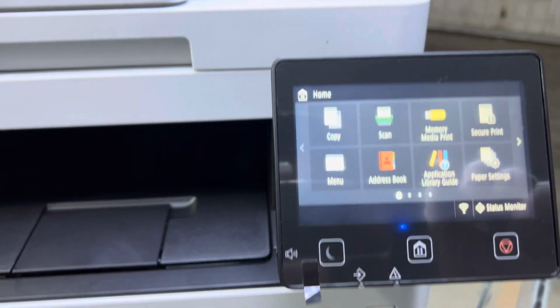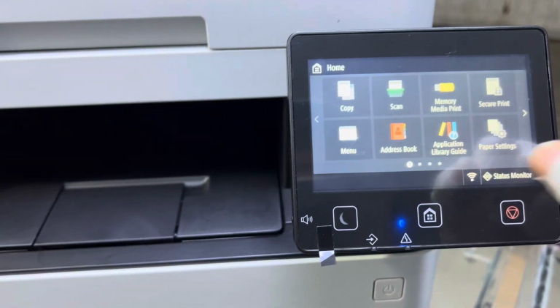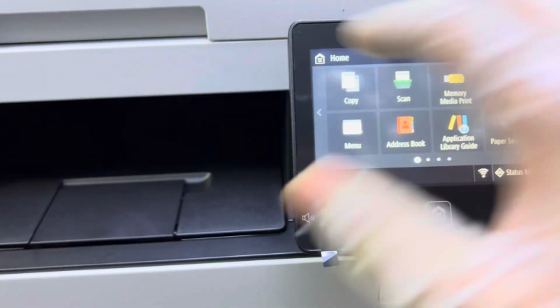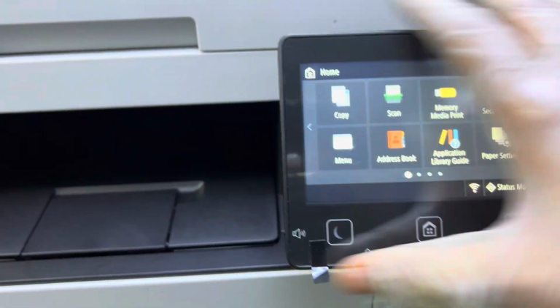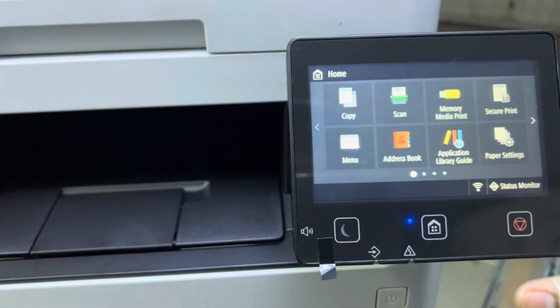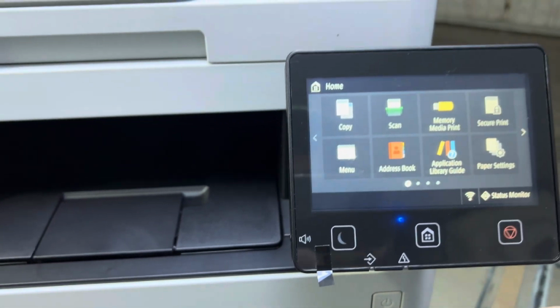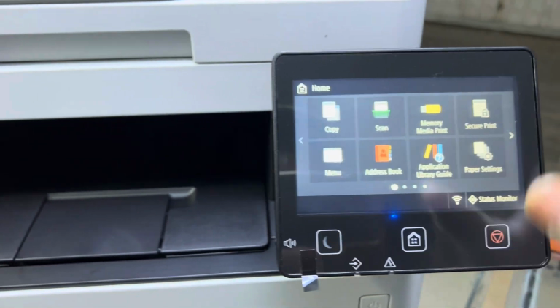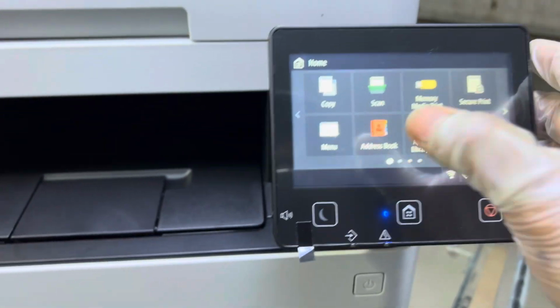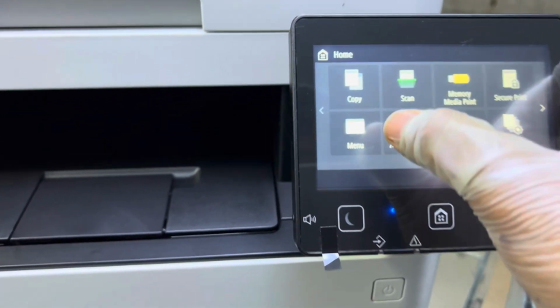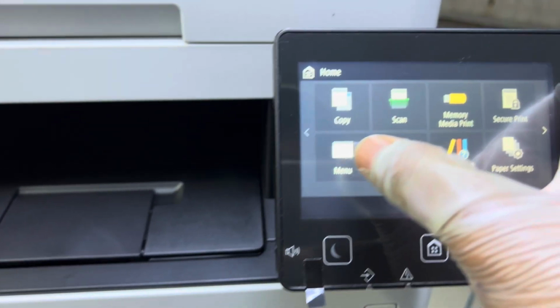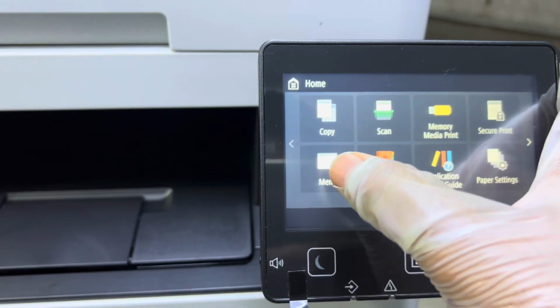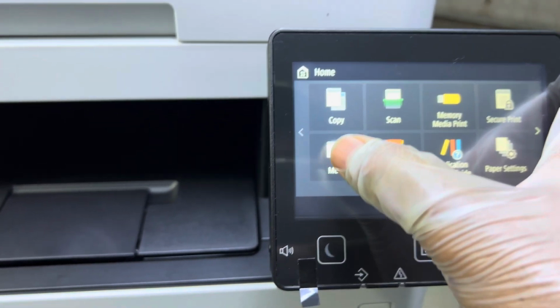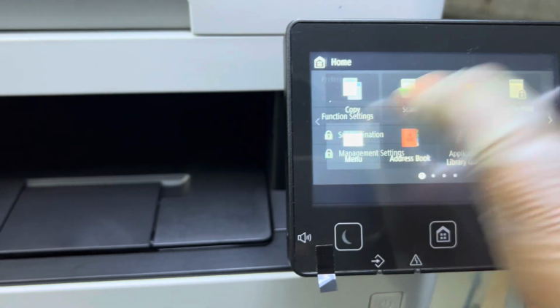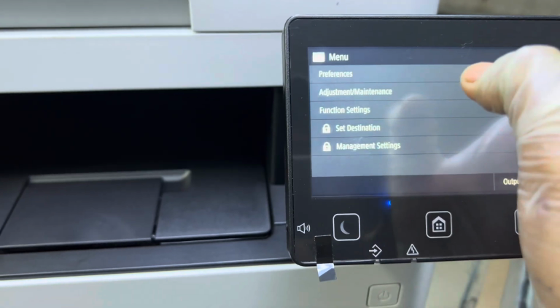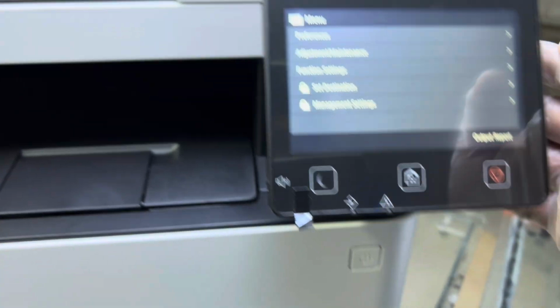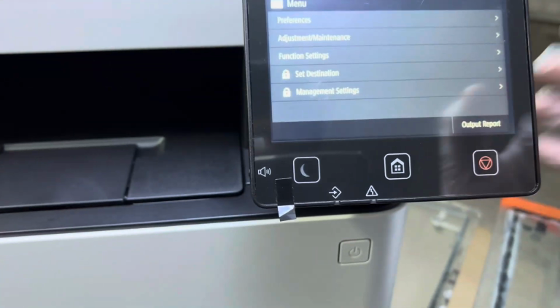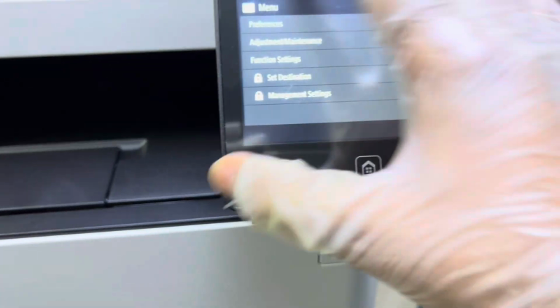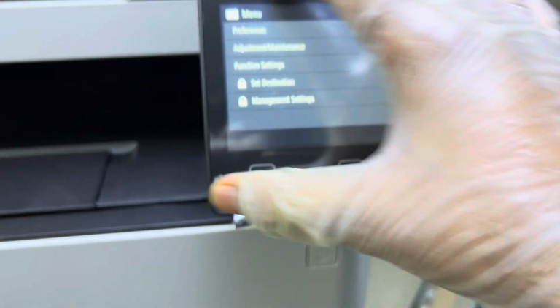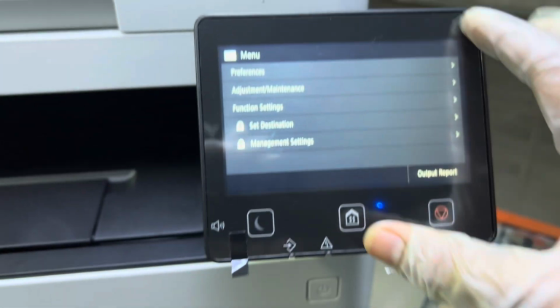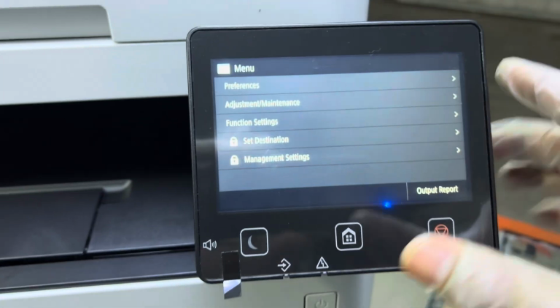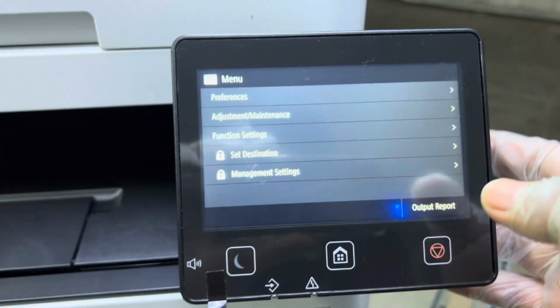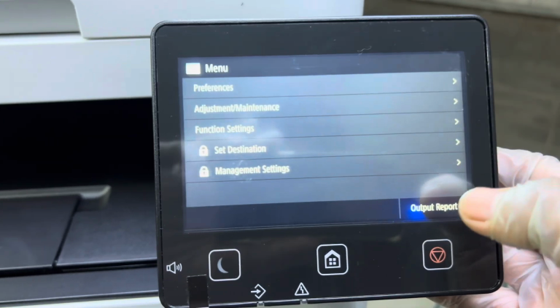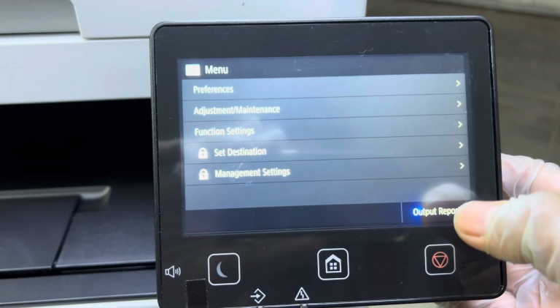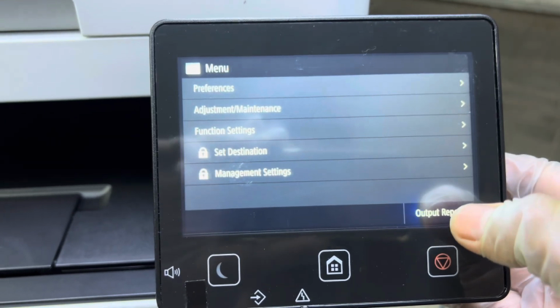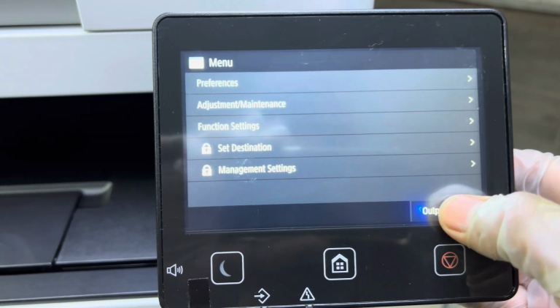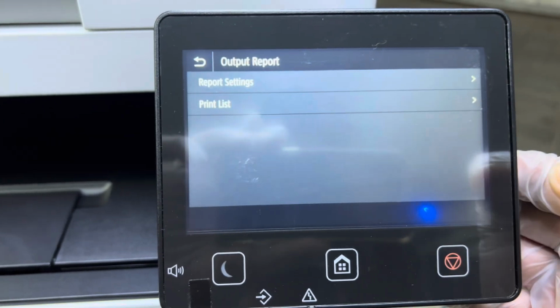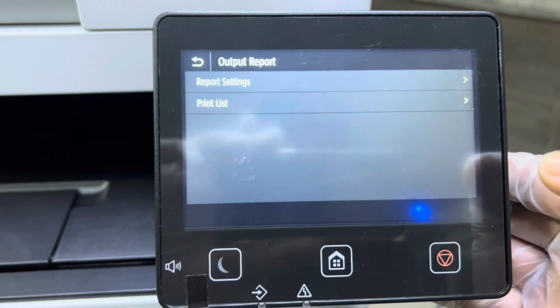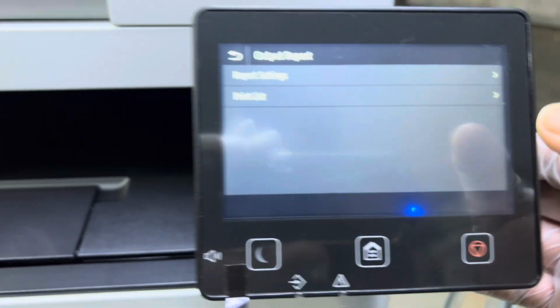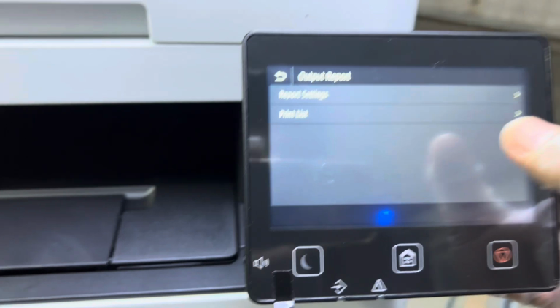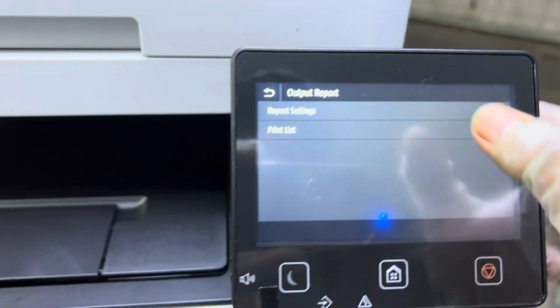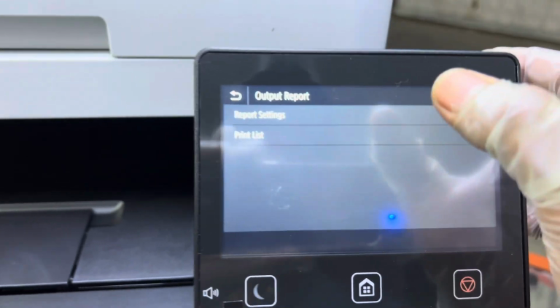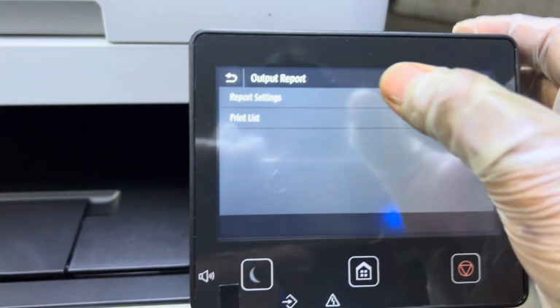You have the menu in front of you. You have to click on Menu, and then this interface will appear. You have to click on Output Report, and then go to Report Setting.